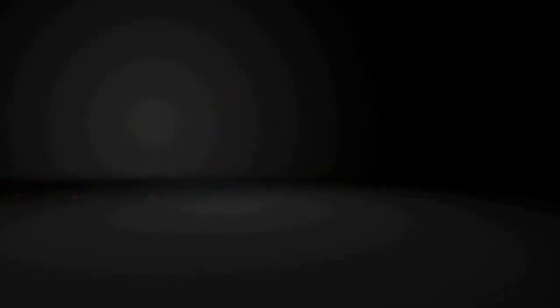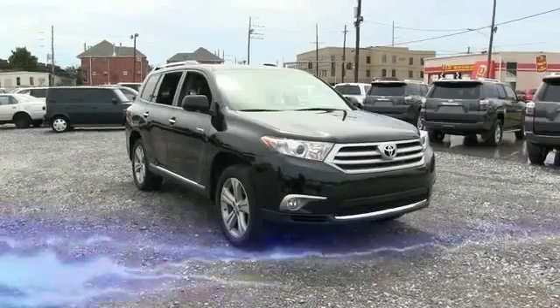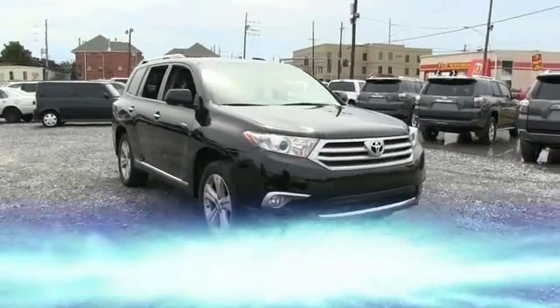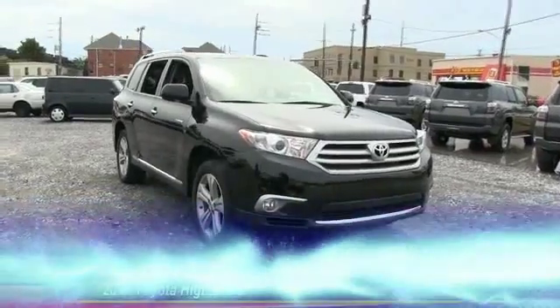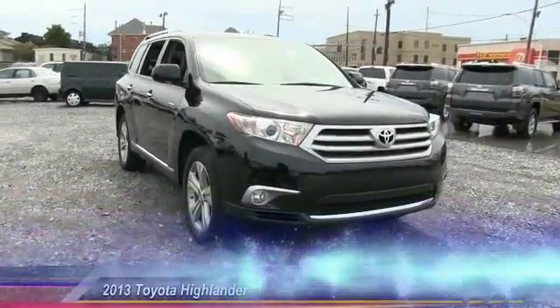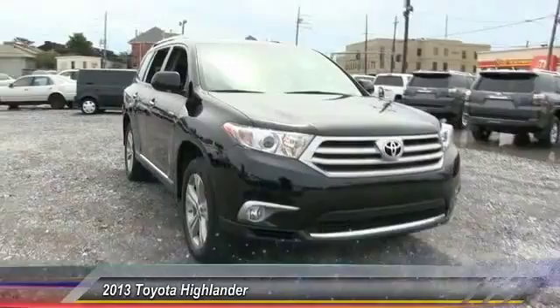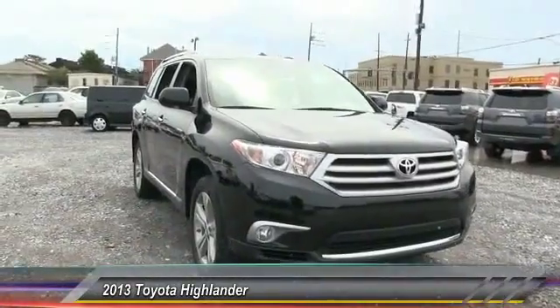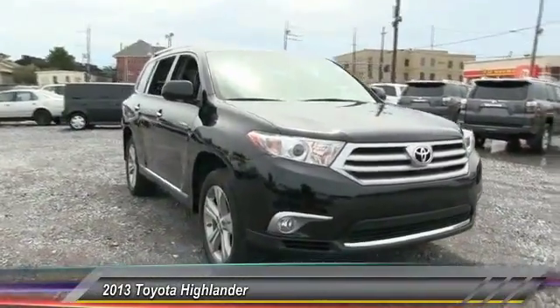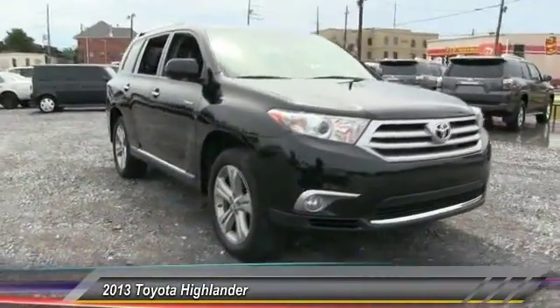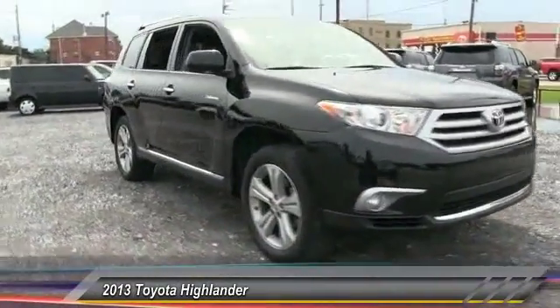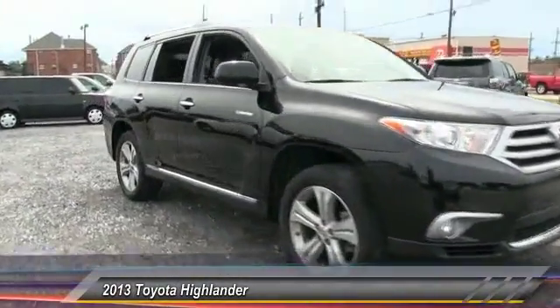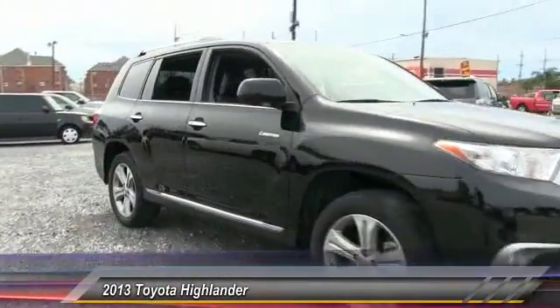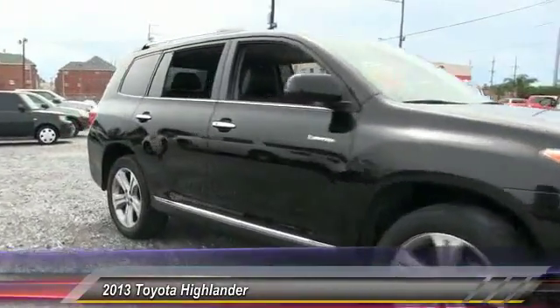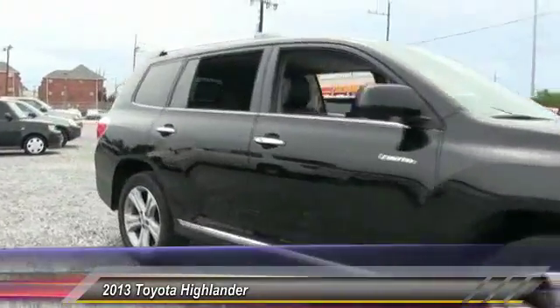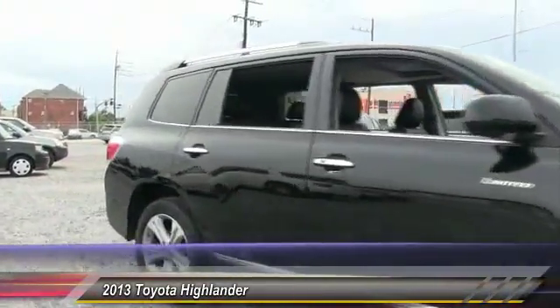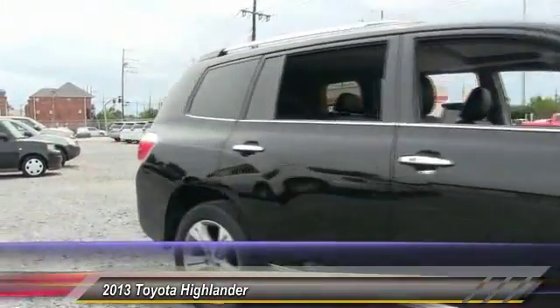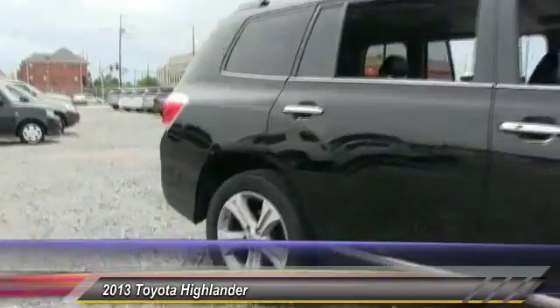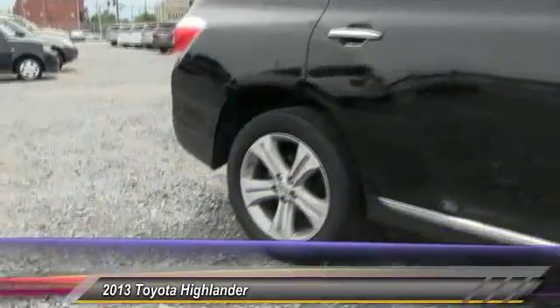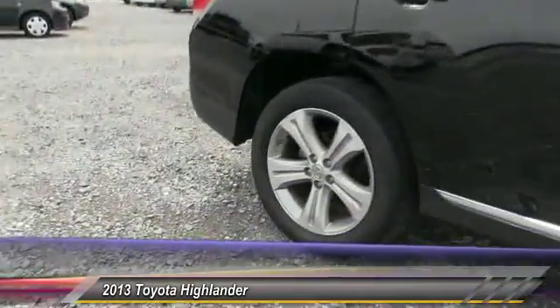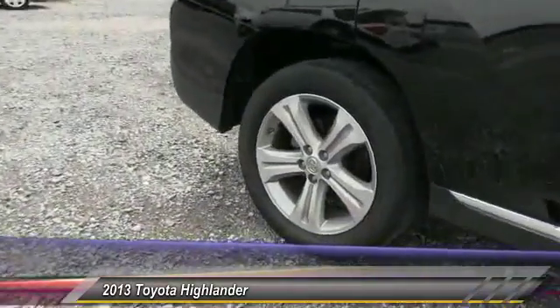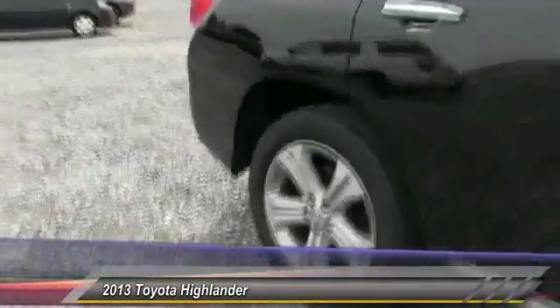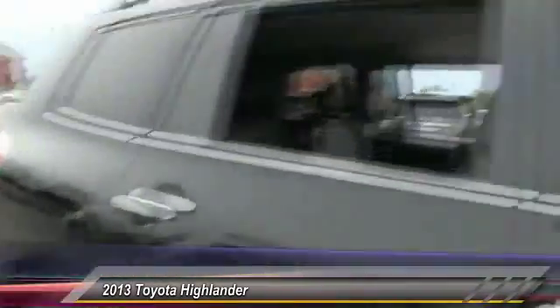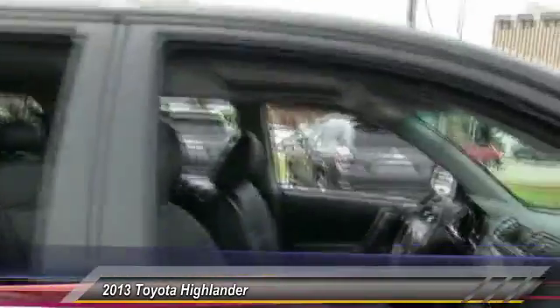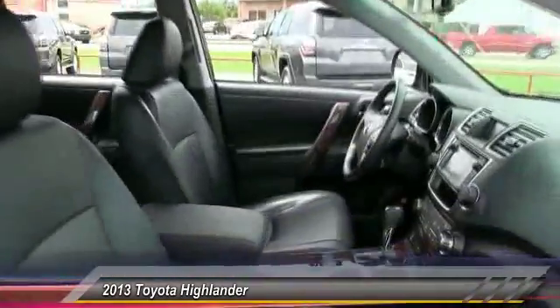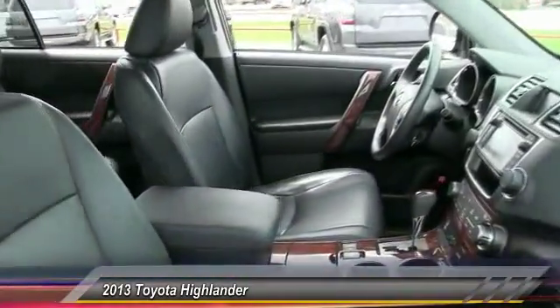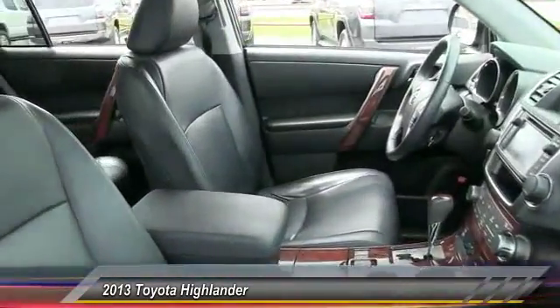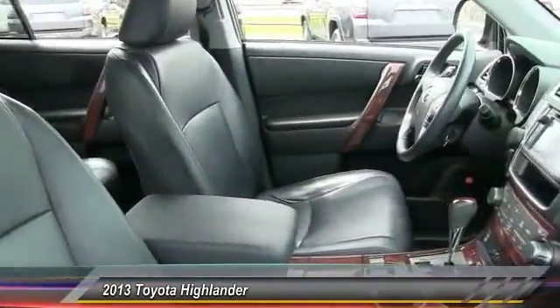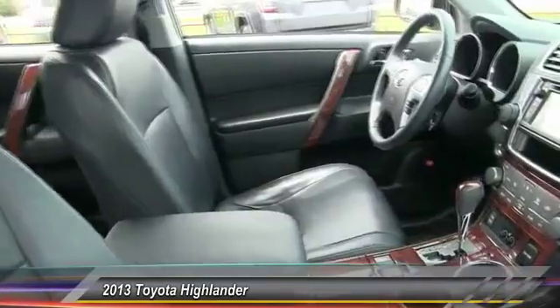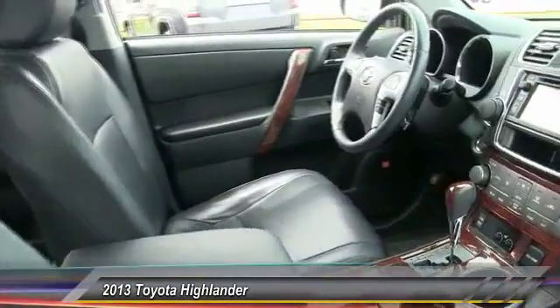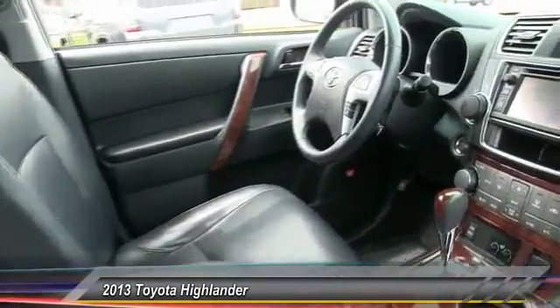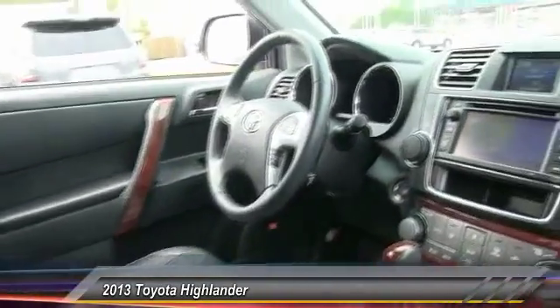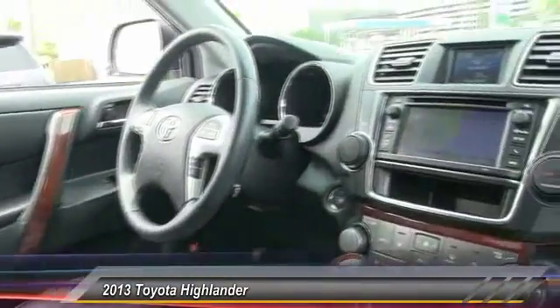The 2013 Highlander. The Highlander is the SUV that's thought of everything. The Highlander offers seating for up to seven and features Toyota's innovative center stow design. The second row bench seat folds away, leaving a pair of captain's chairs.